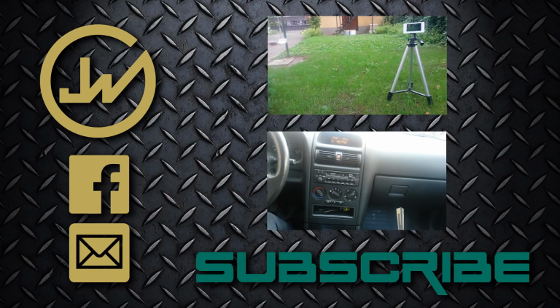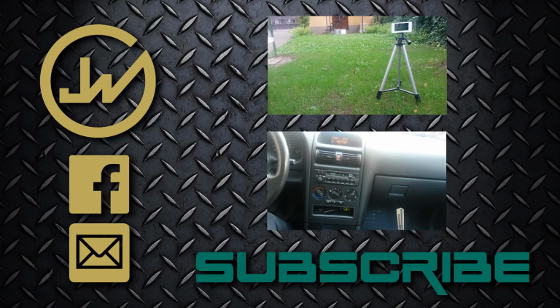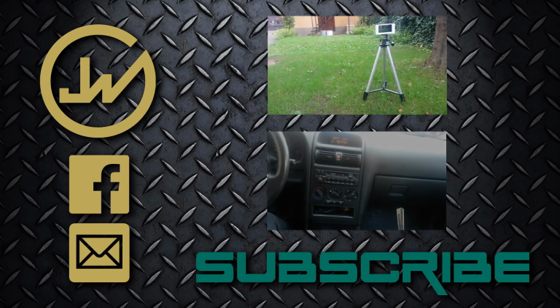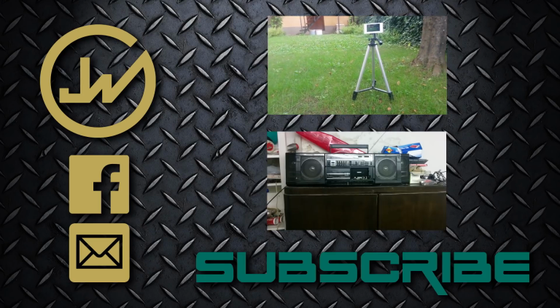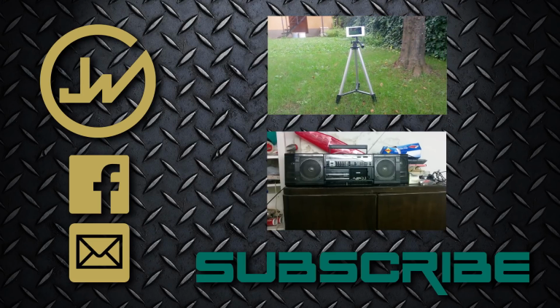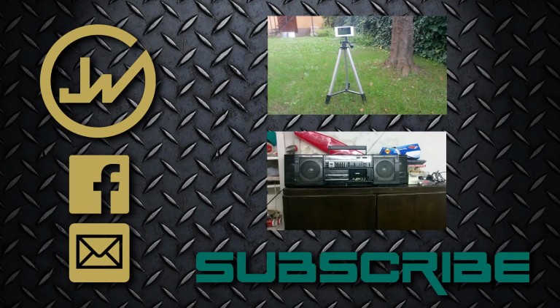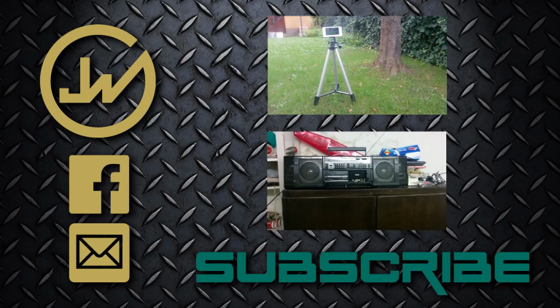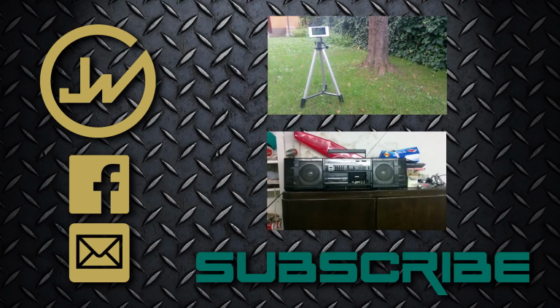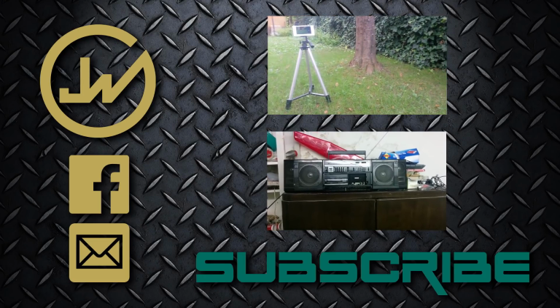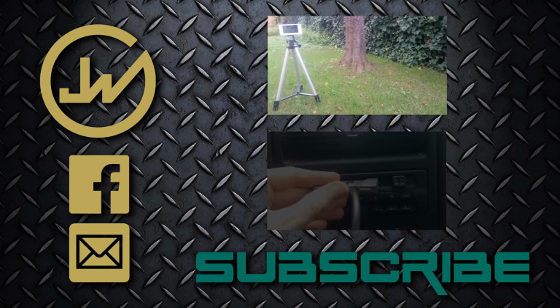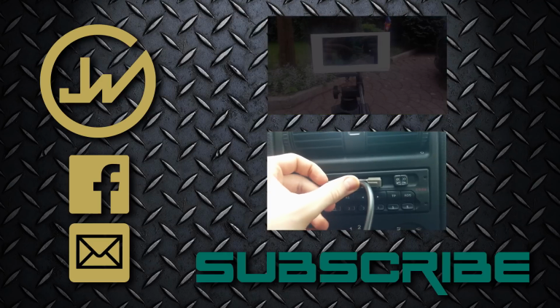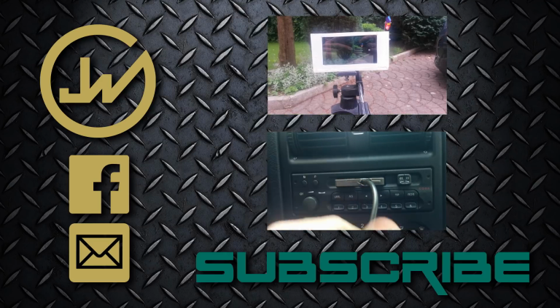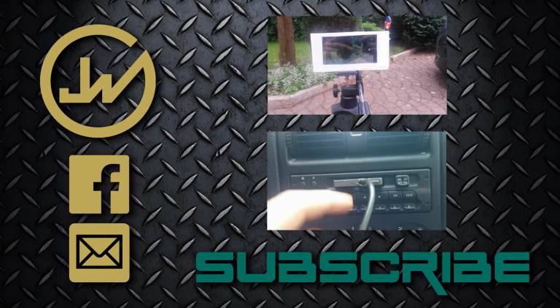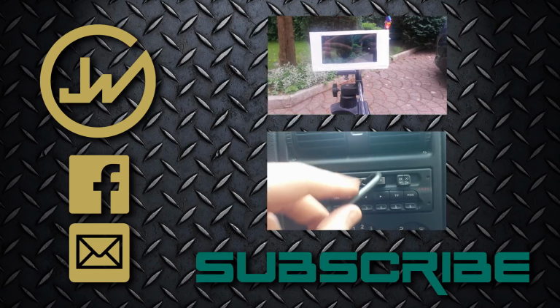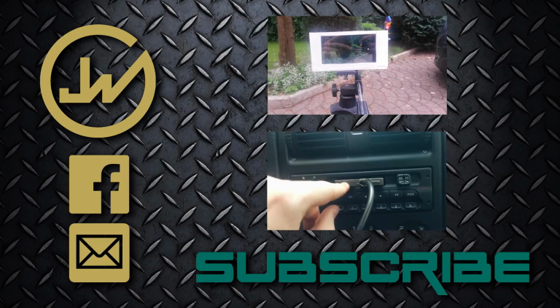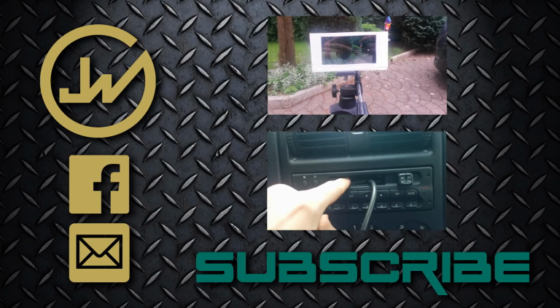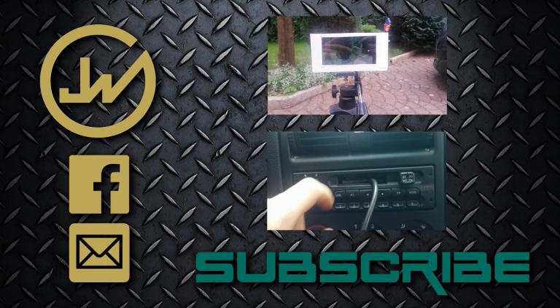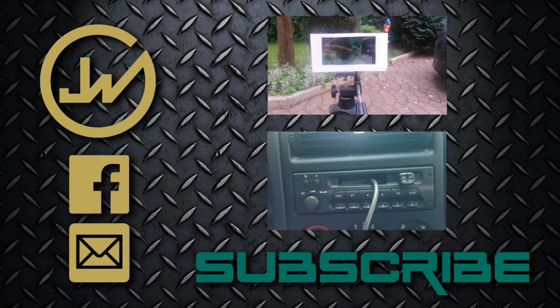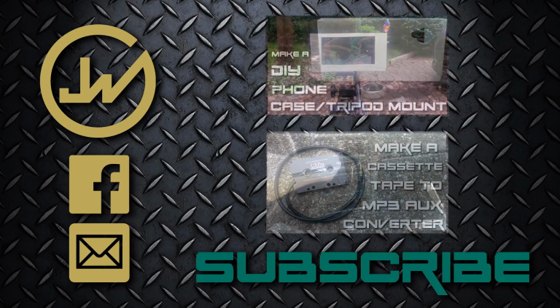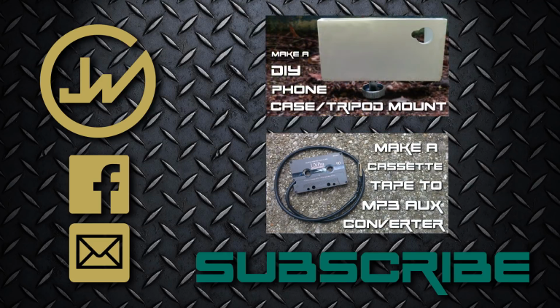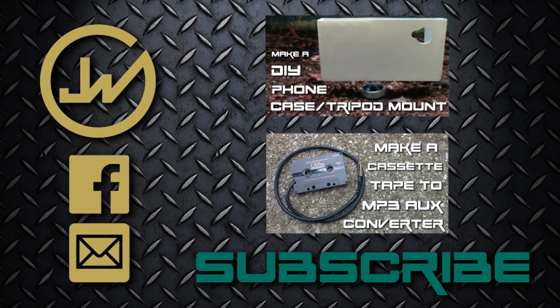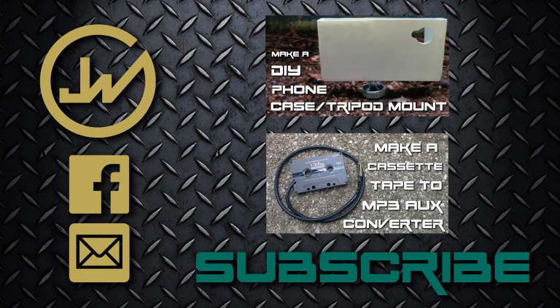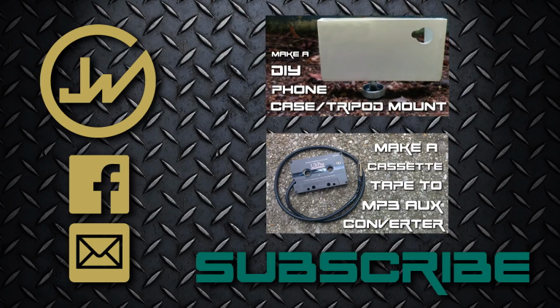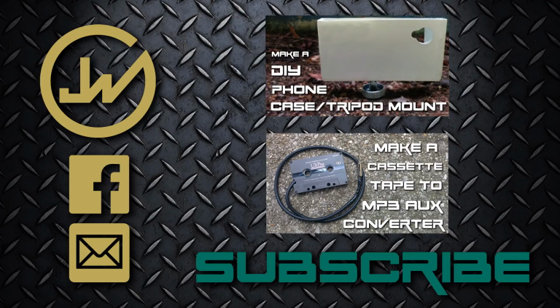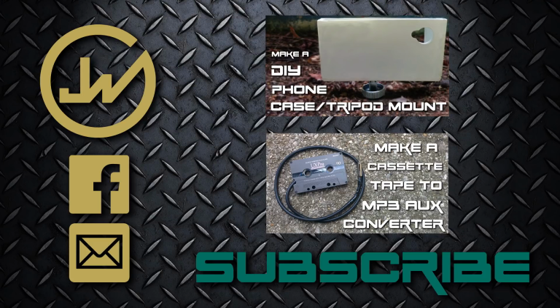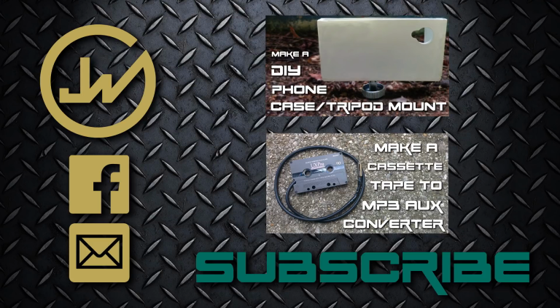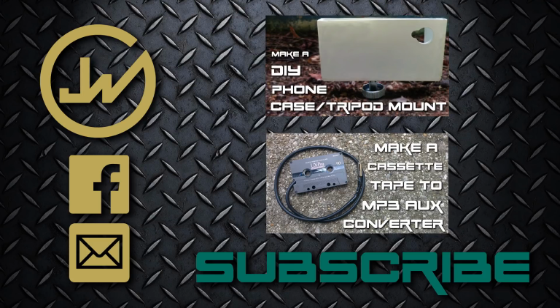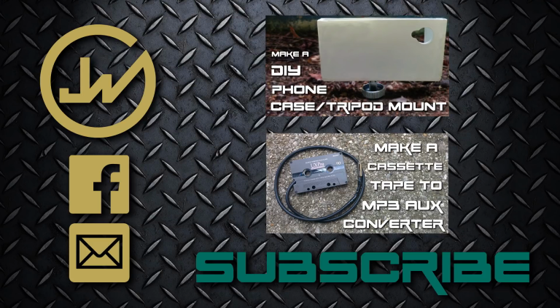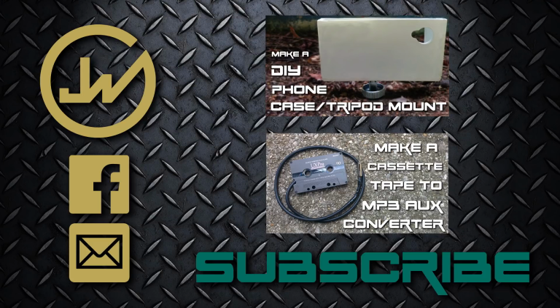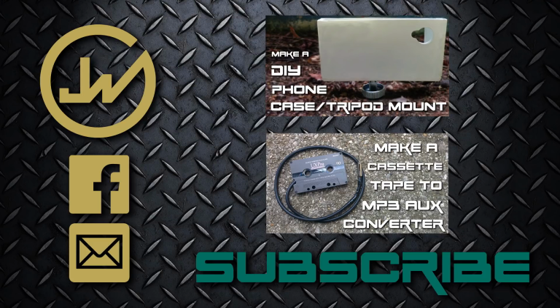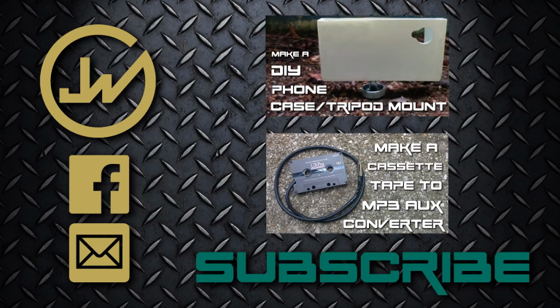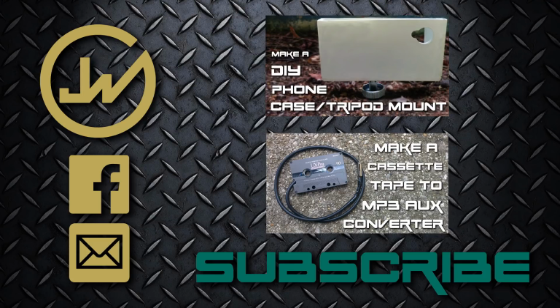Thank you guys for watching my video. That really means something to me and it really keeps me motivated, so please subscribe, like, and share it so other people can see it. You can also check out my other projects by clicking the video below.